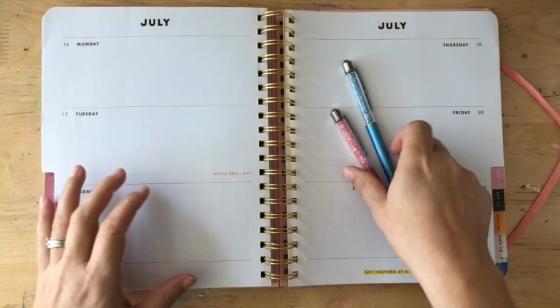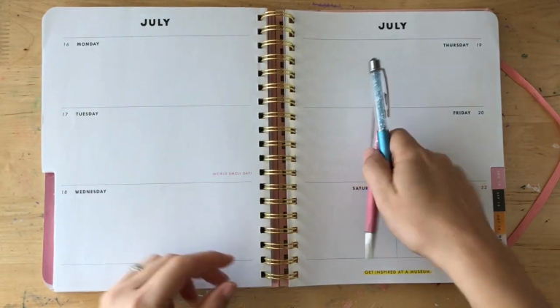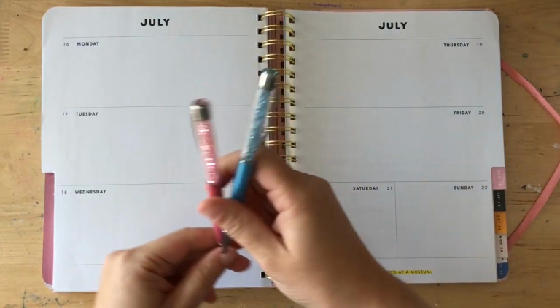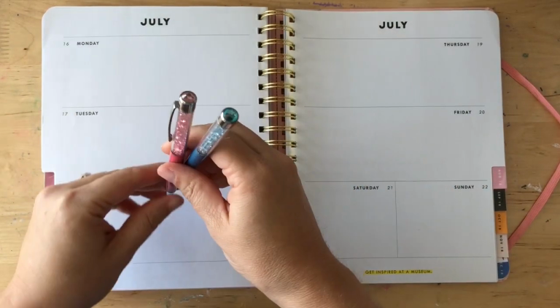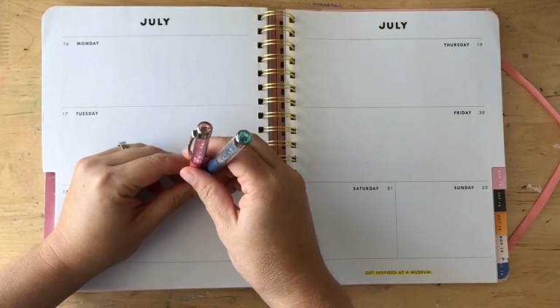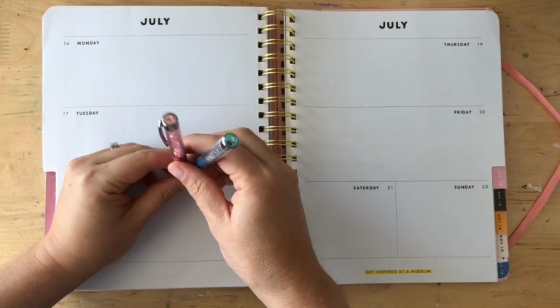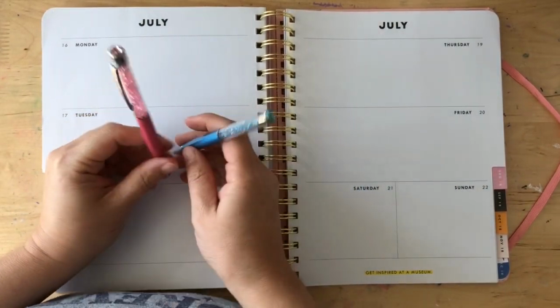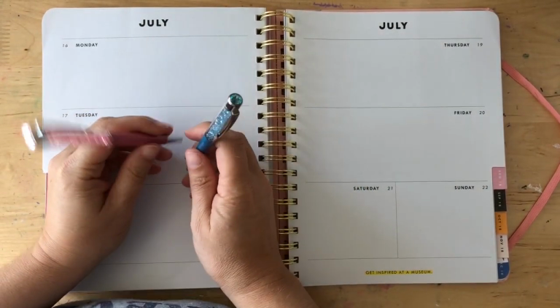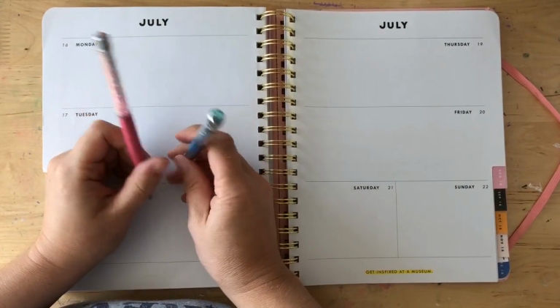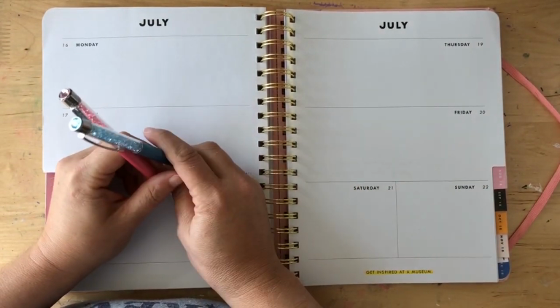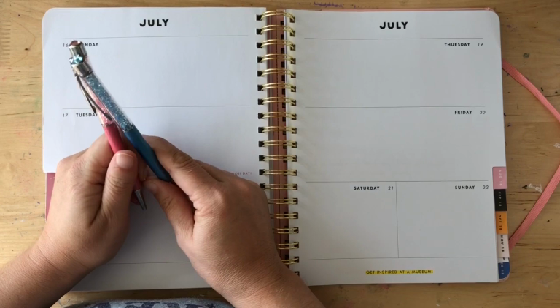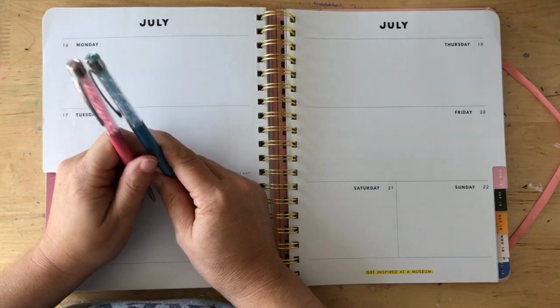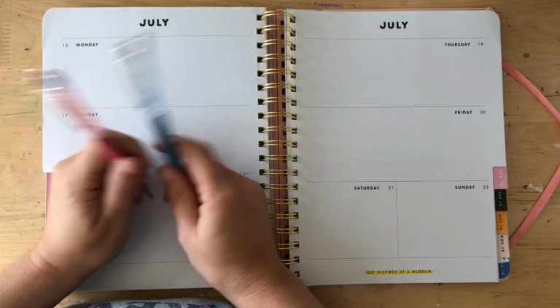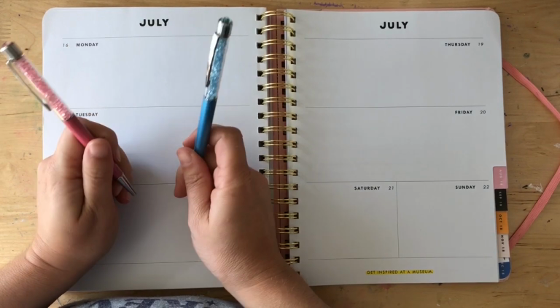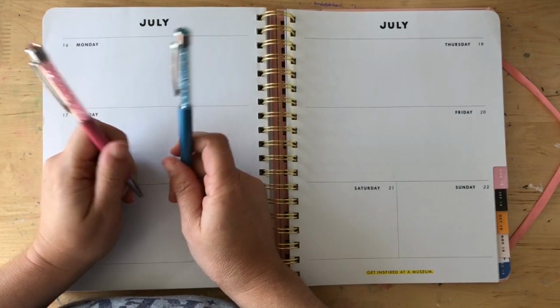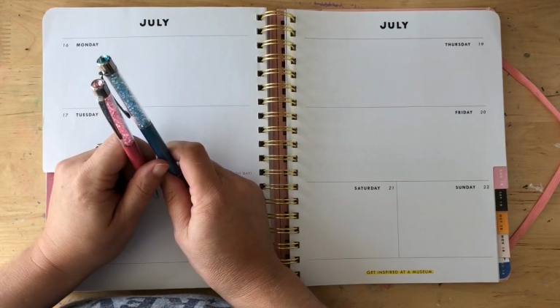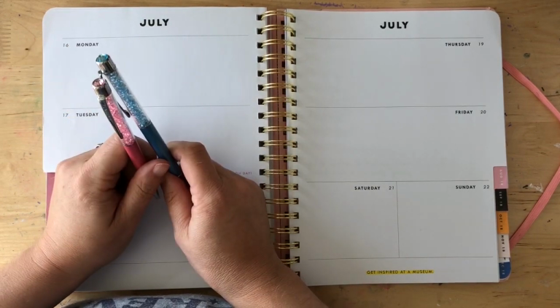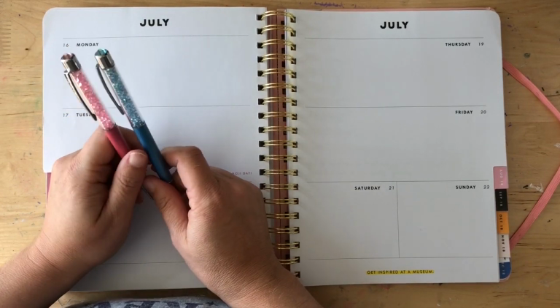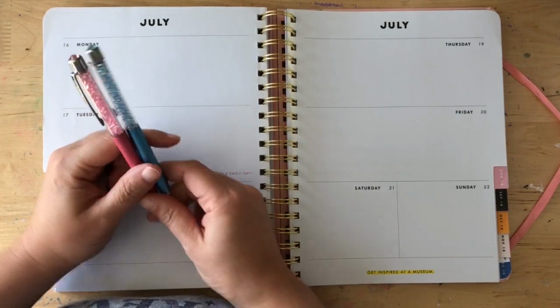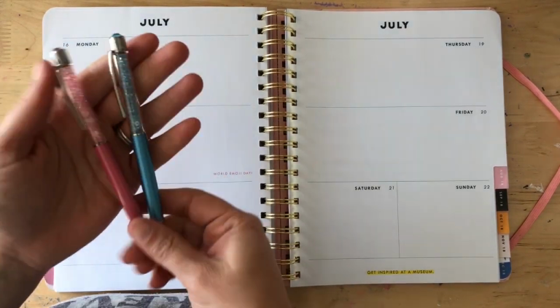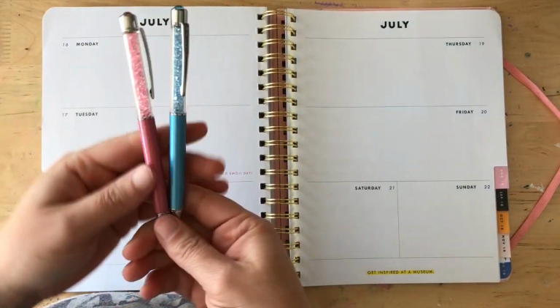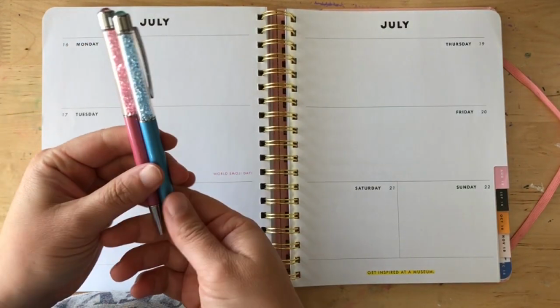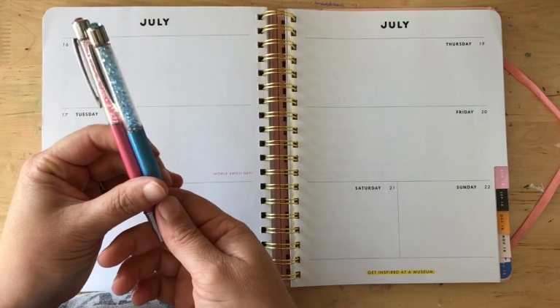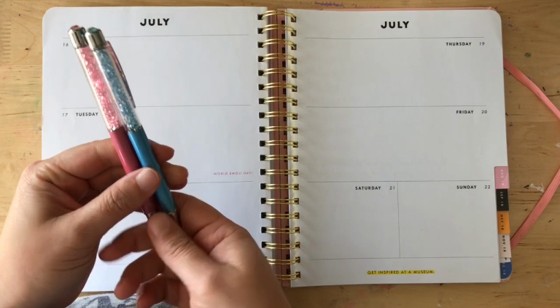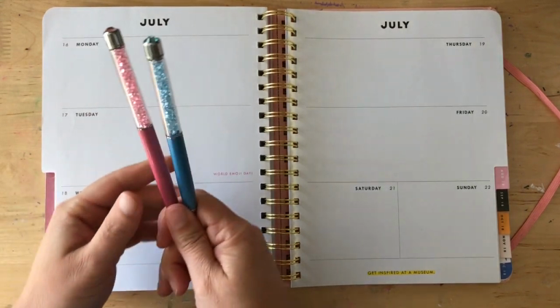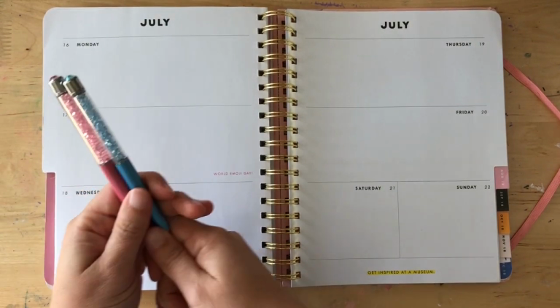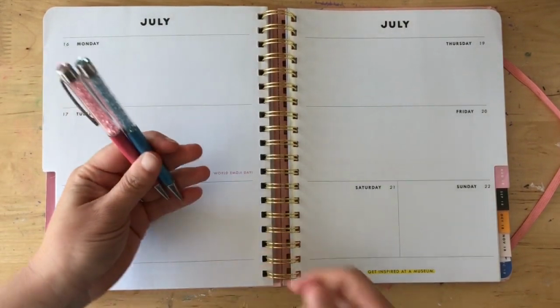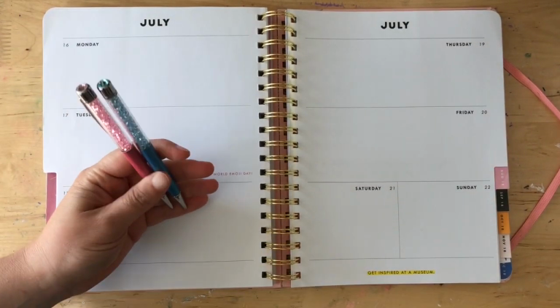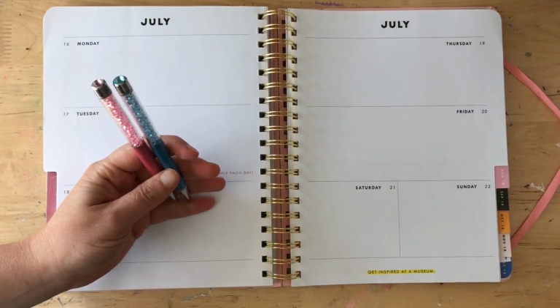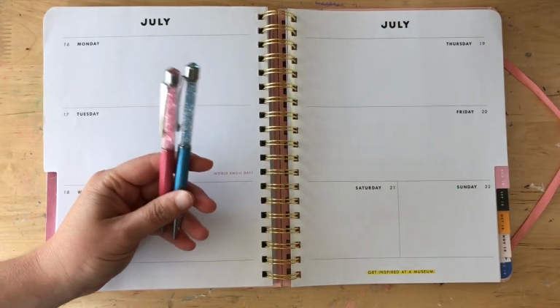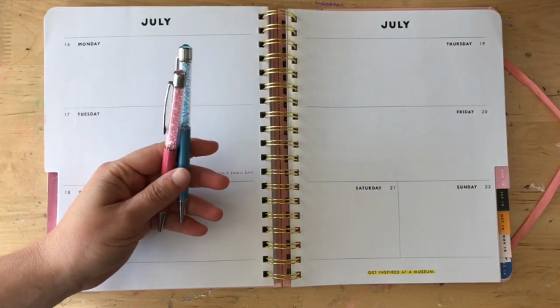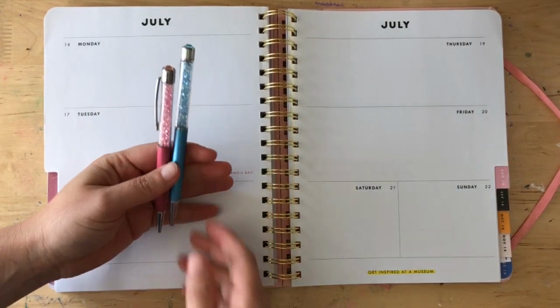Hi guys, Mae Flom here, craftwithmae.com, and today I'm talking about another favorite. This time it is pen gems. Here are two of the more basic pen gems in my collection.